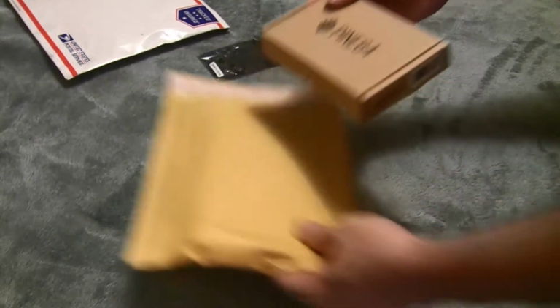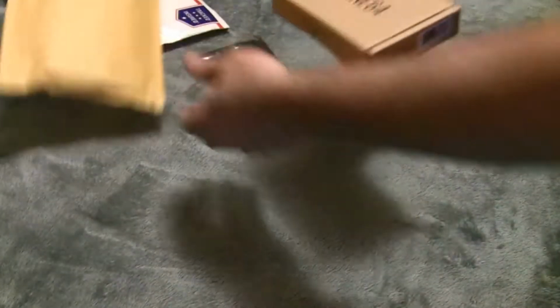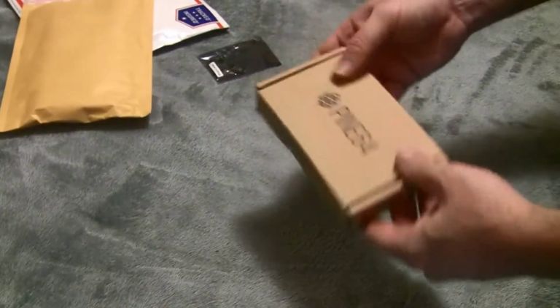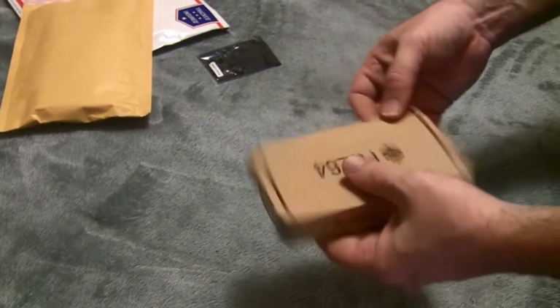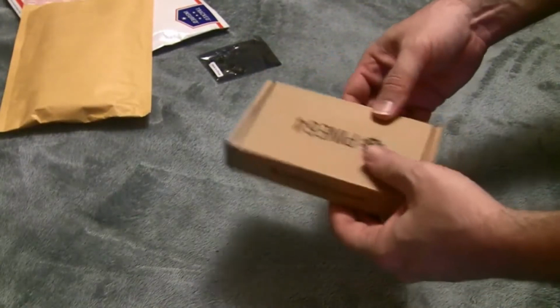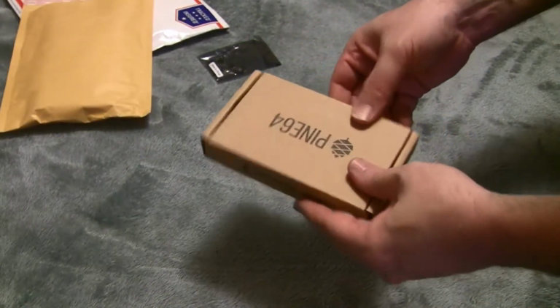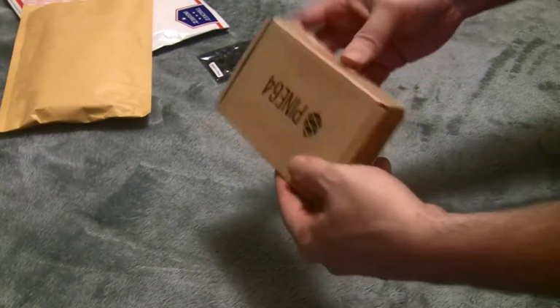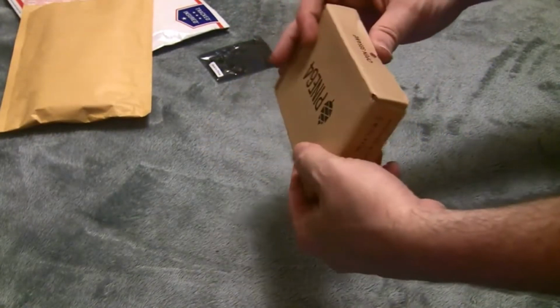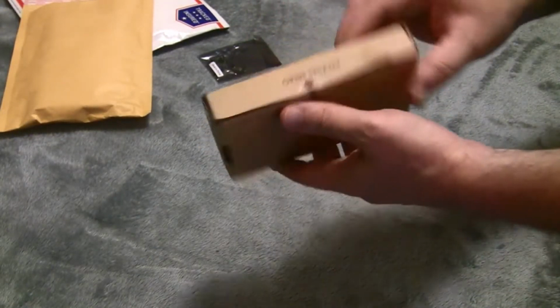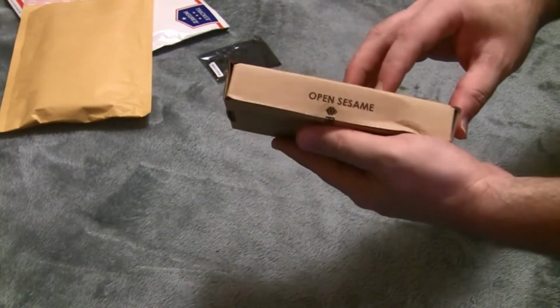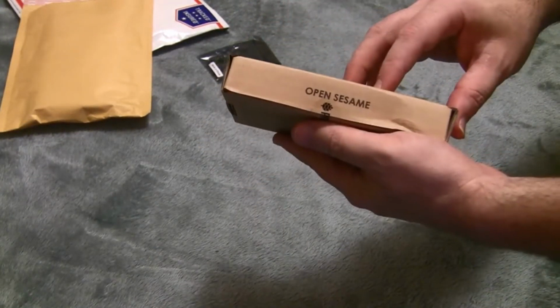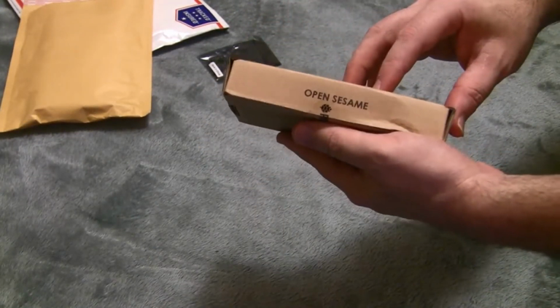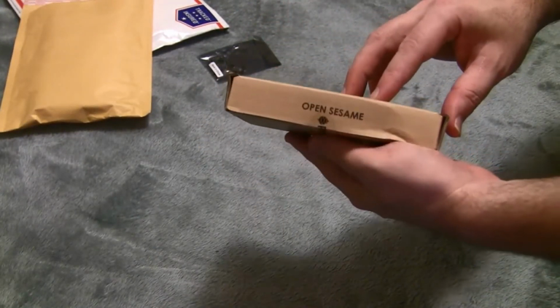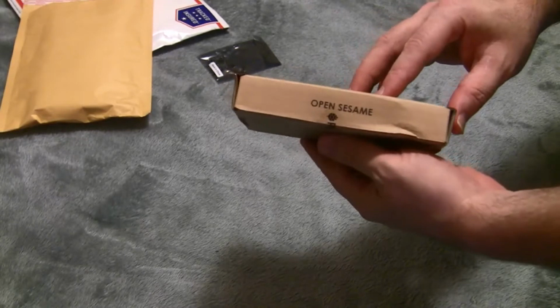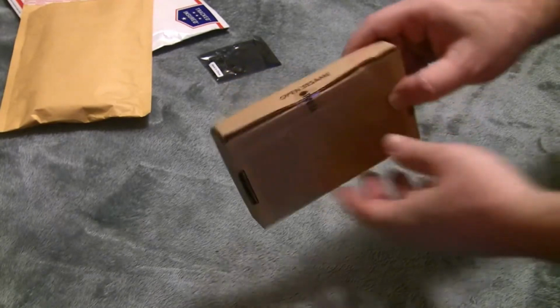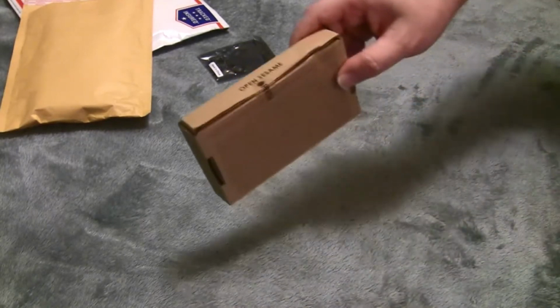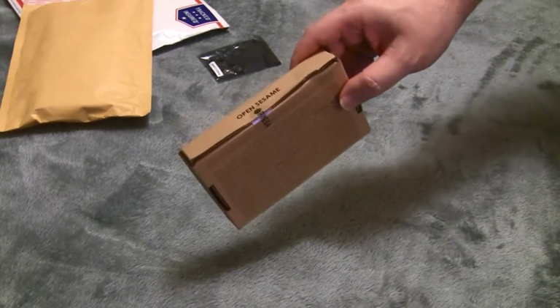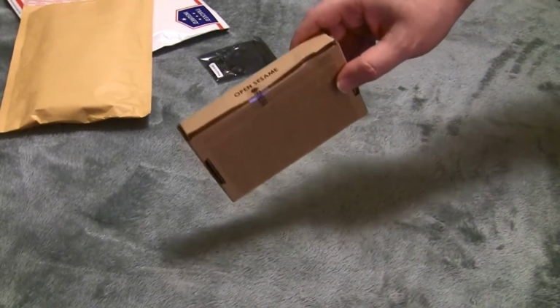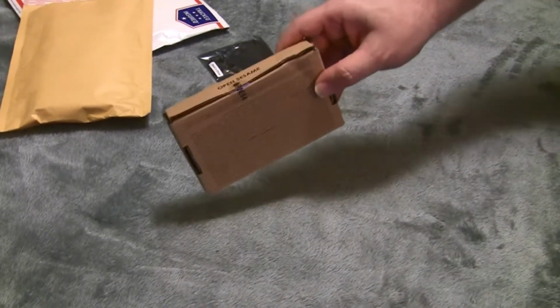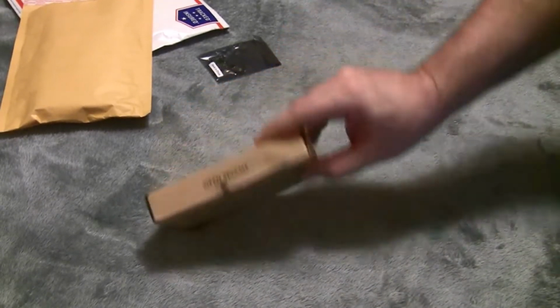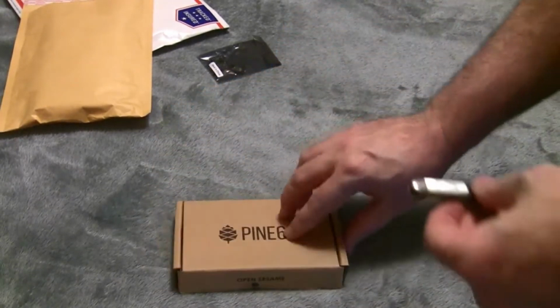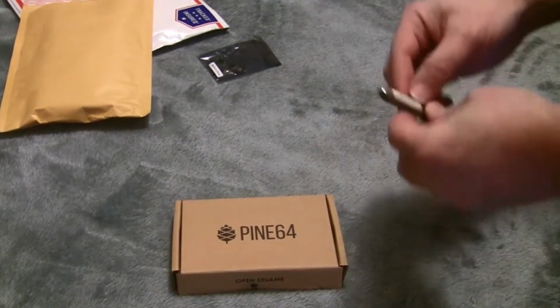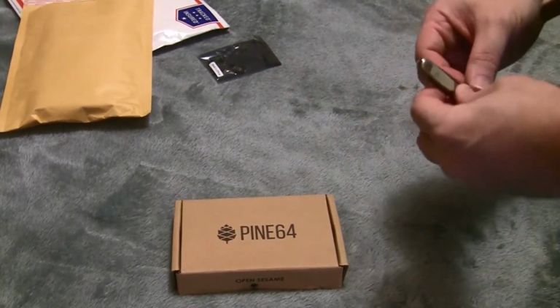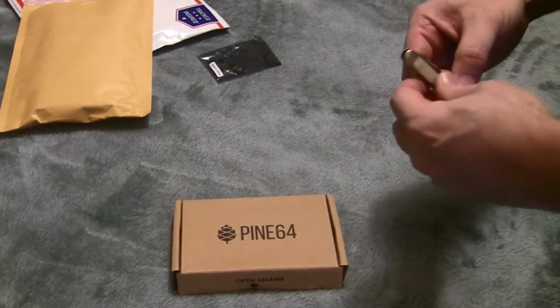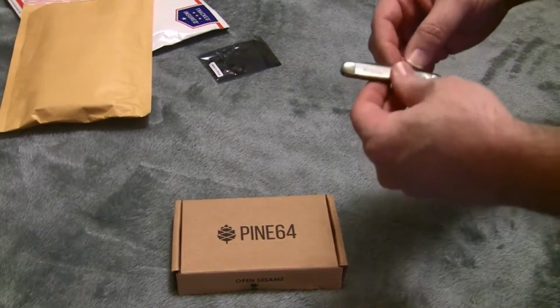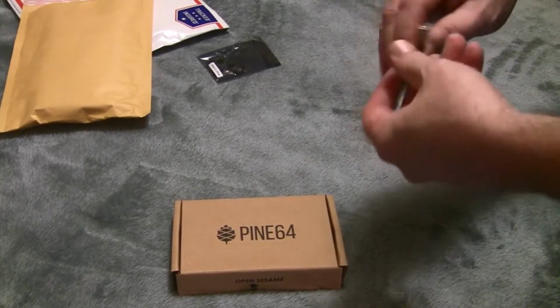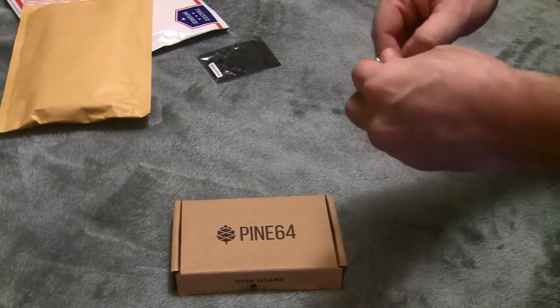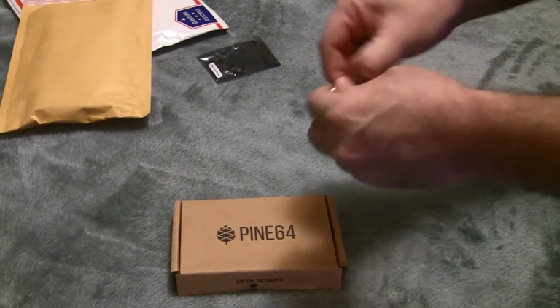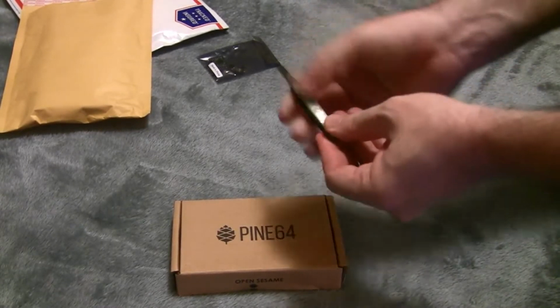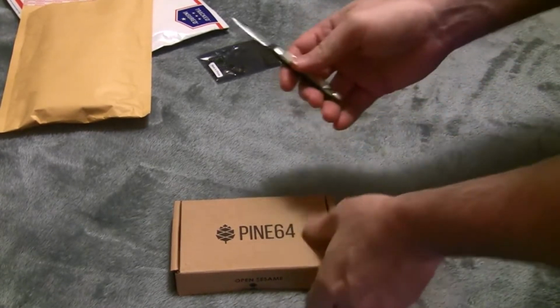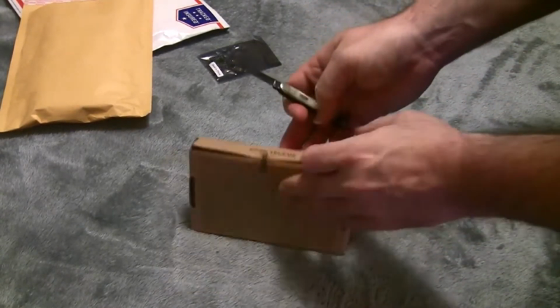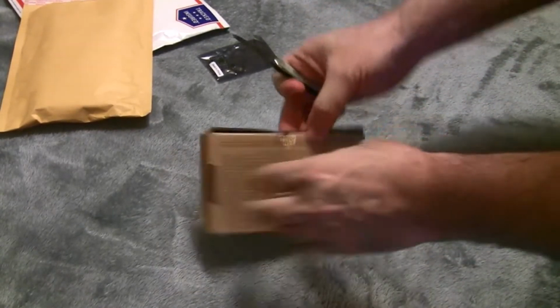I purchased this to check it out and compare it to my Raspberry Pi 3 and see which one I like better. So this is my unboxing of the Pine 64.